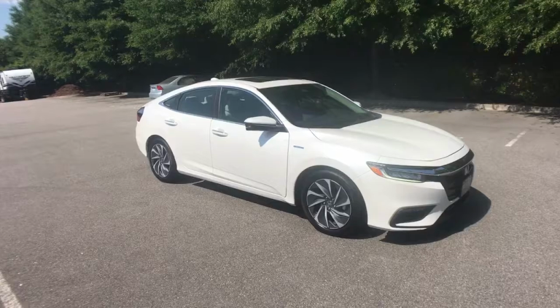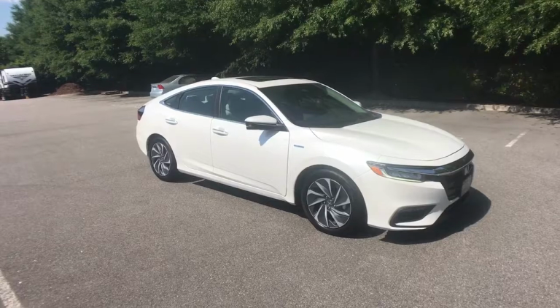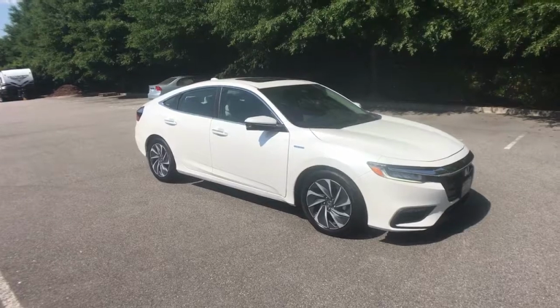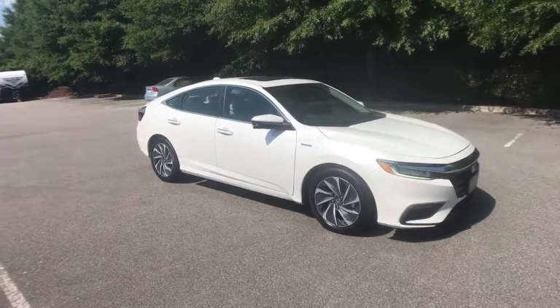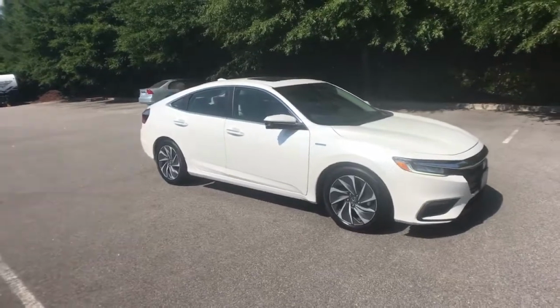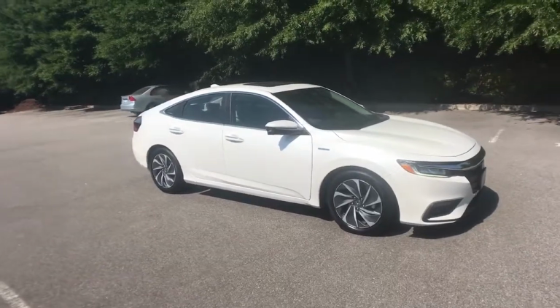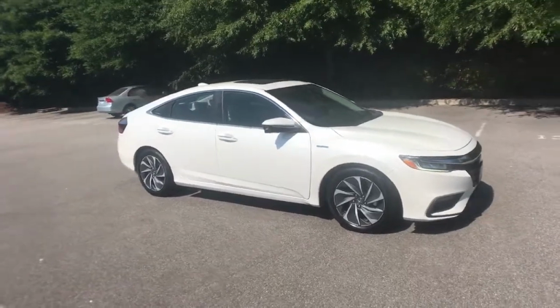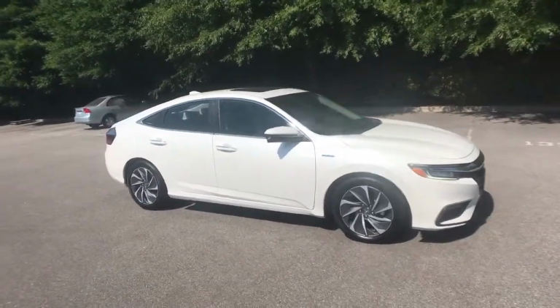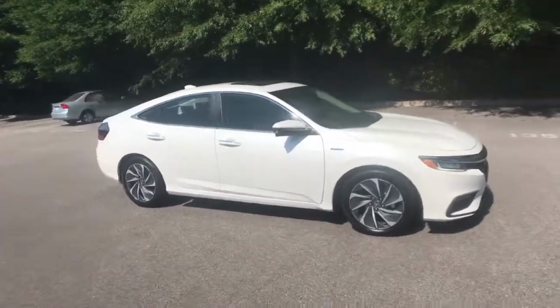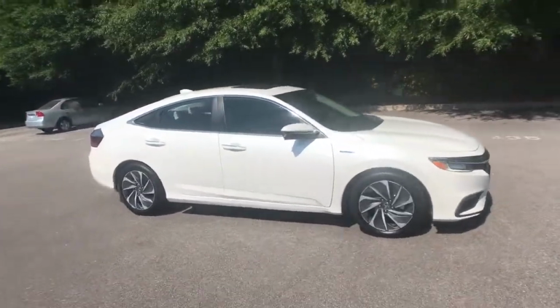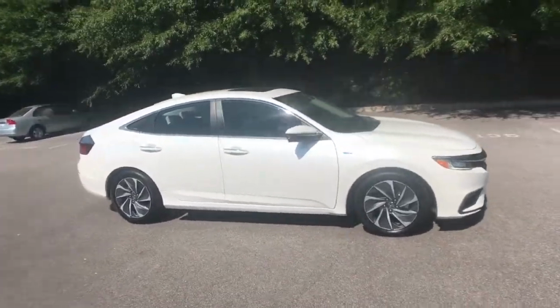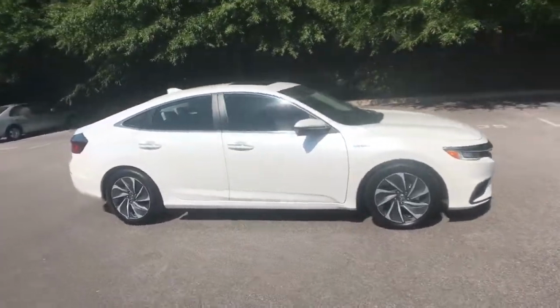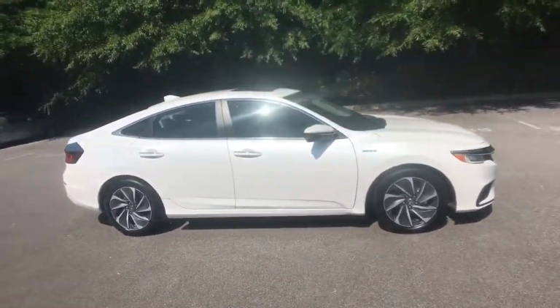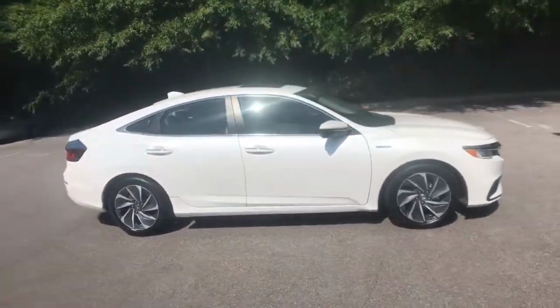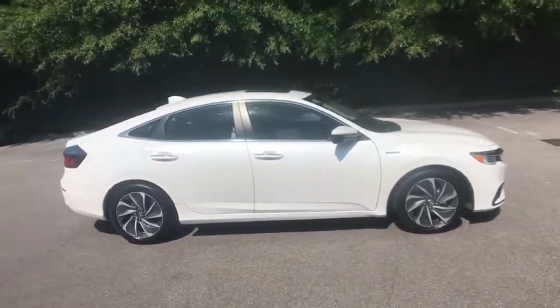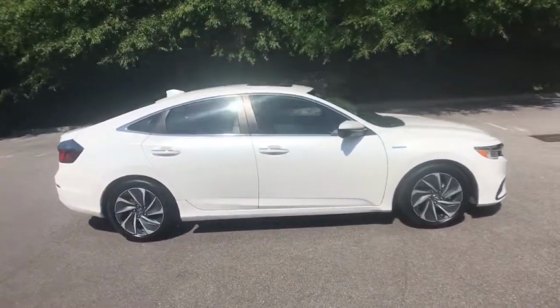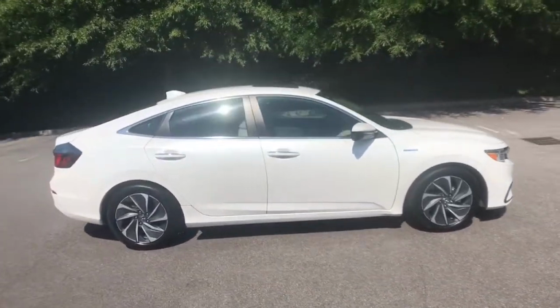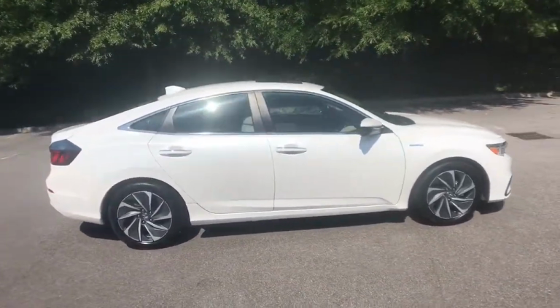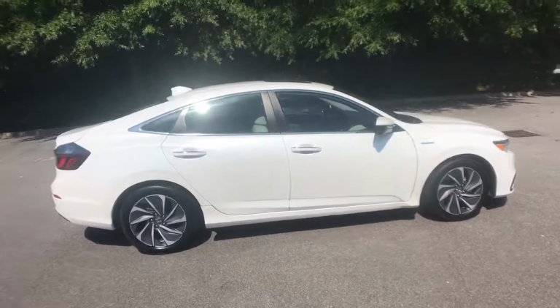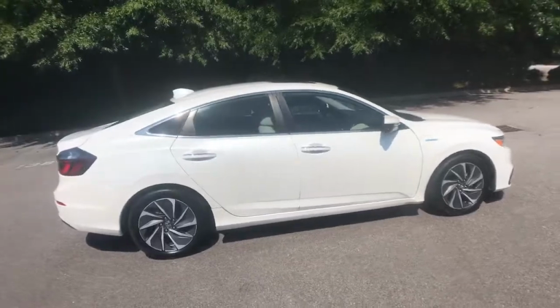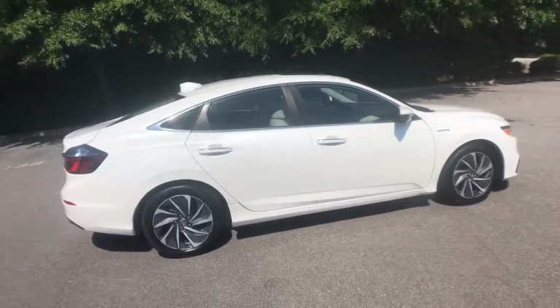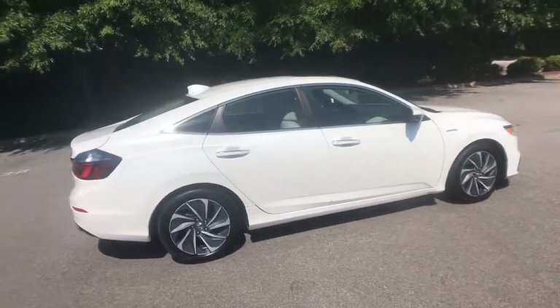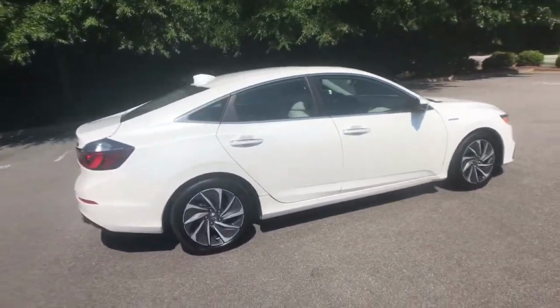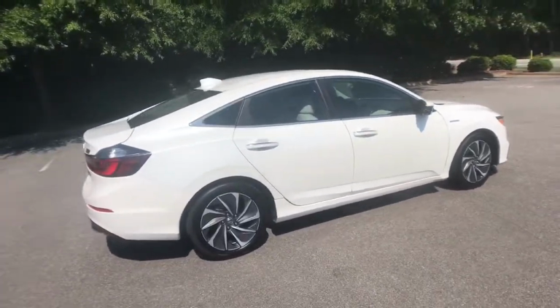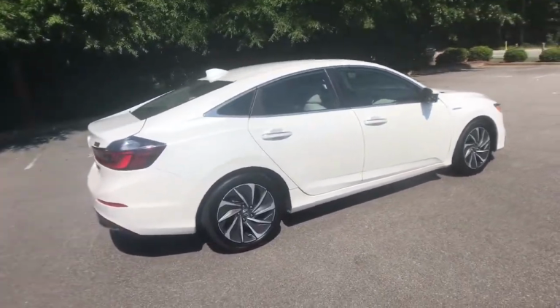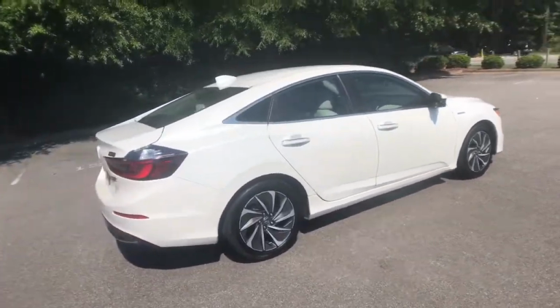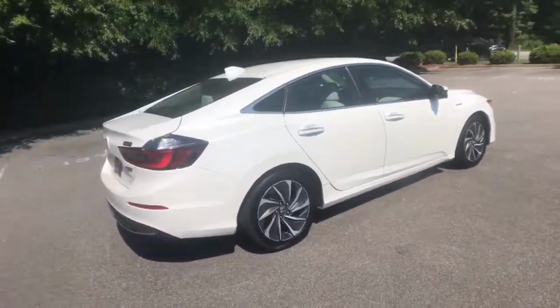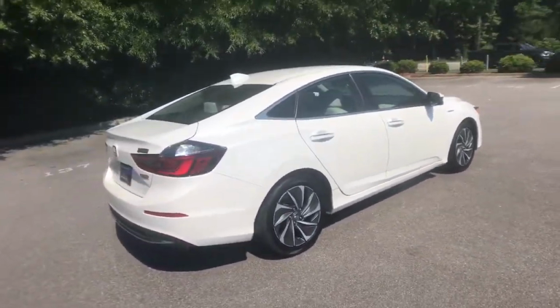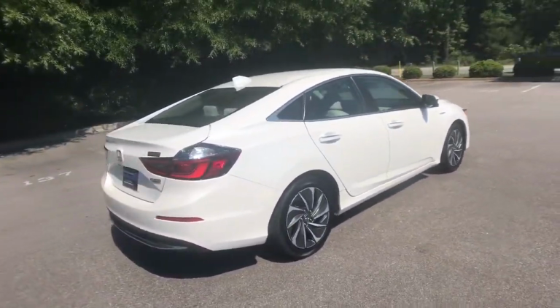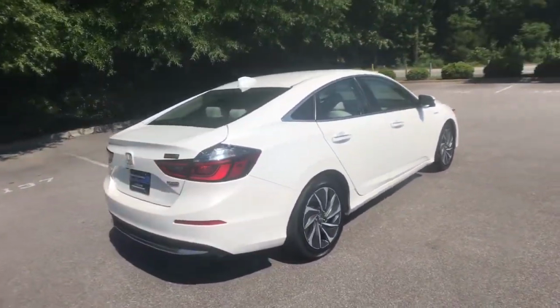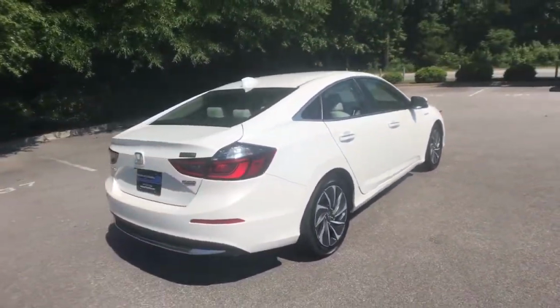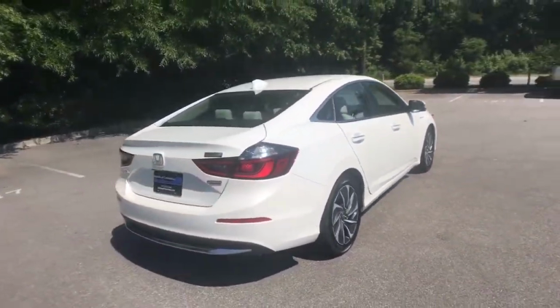Can you see yourself in the 2020 Honda Insight? This vehicle is an outstanding buy with fewer than 20,000 miles on the odometer.